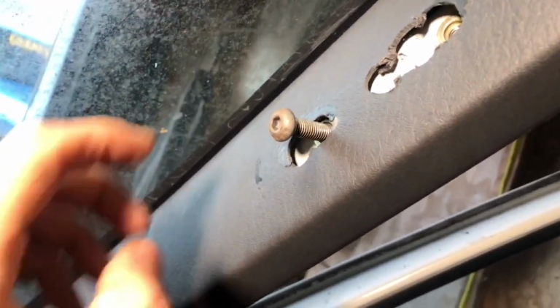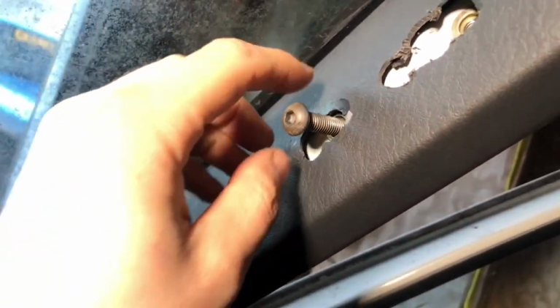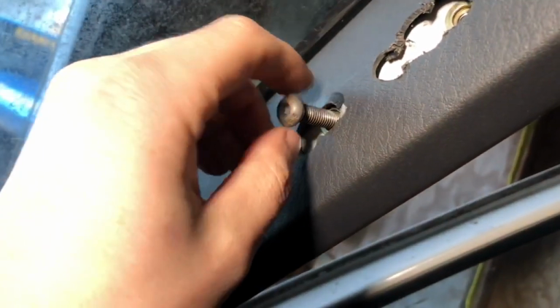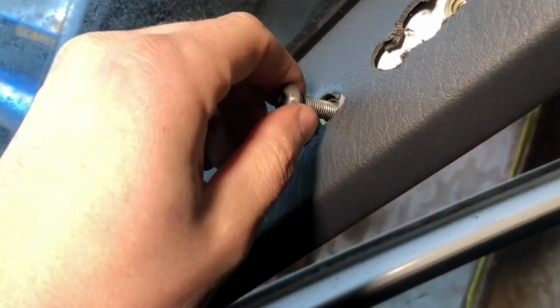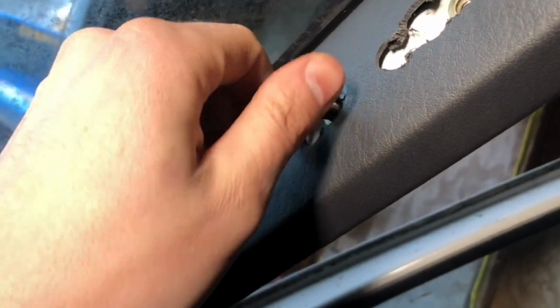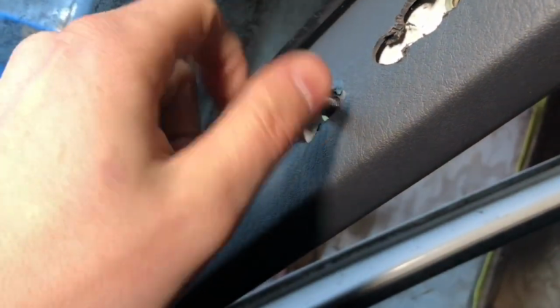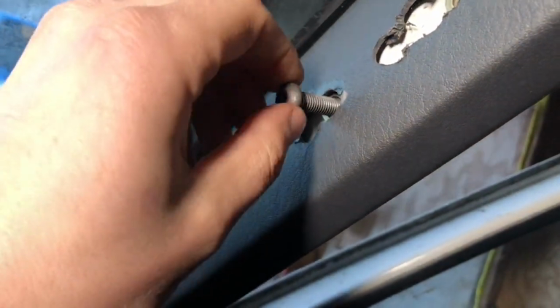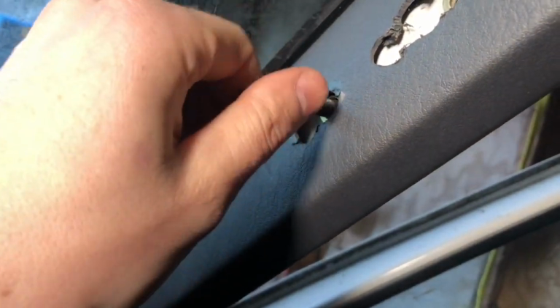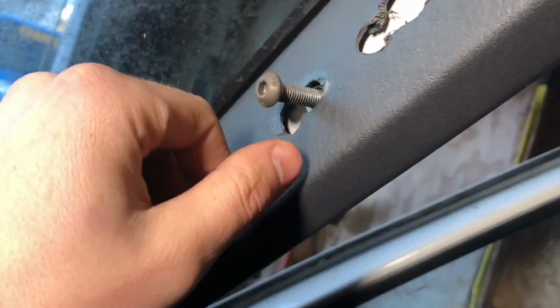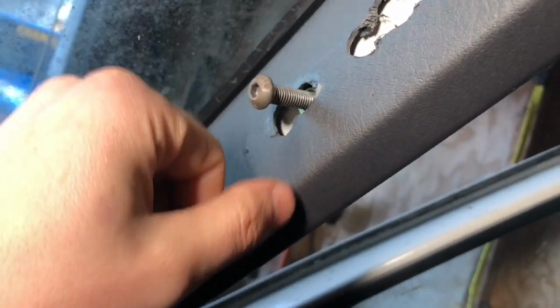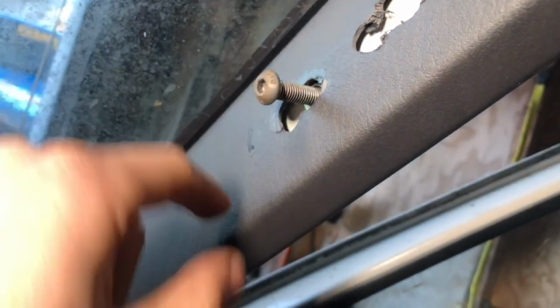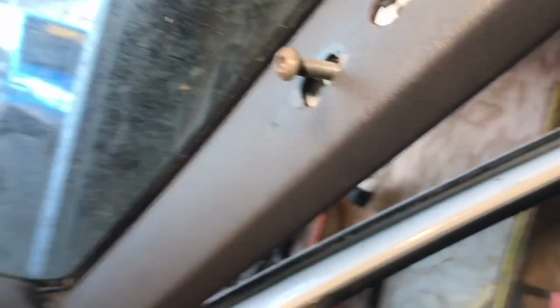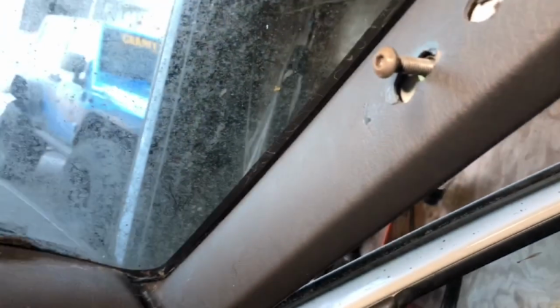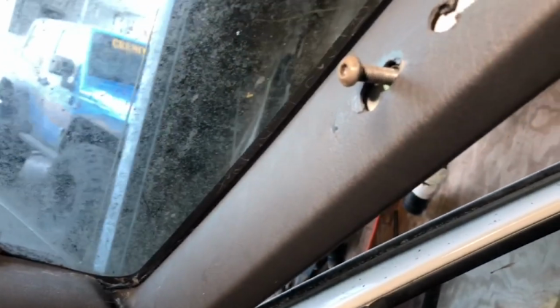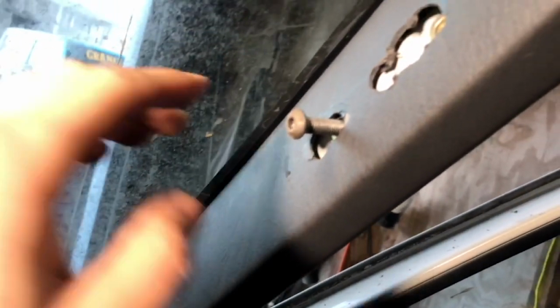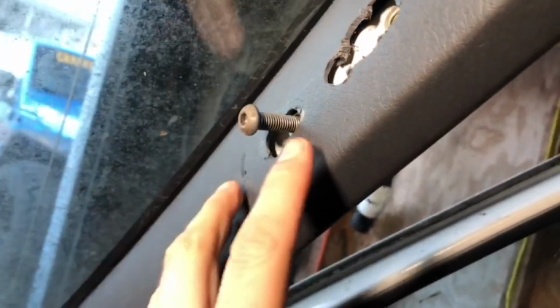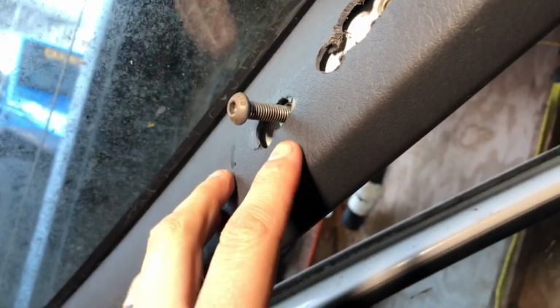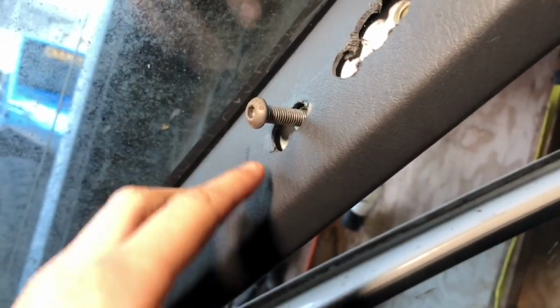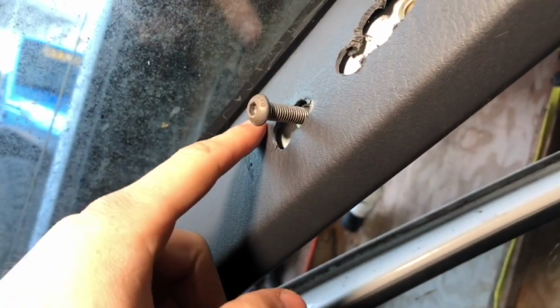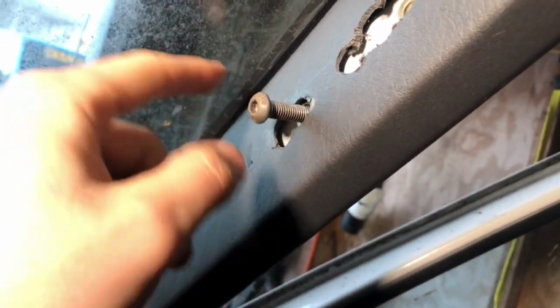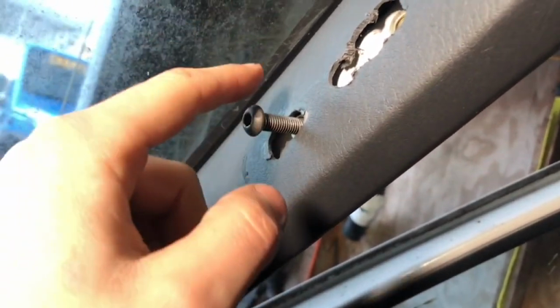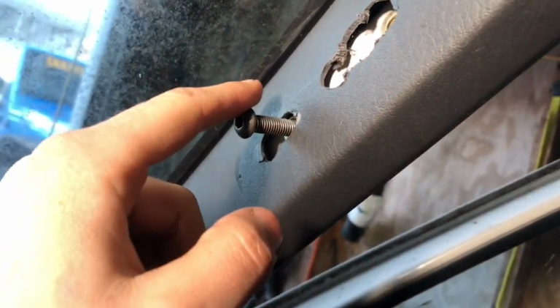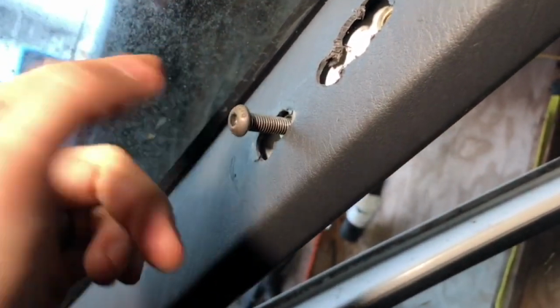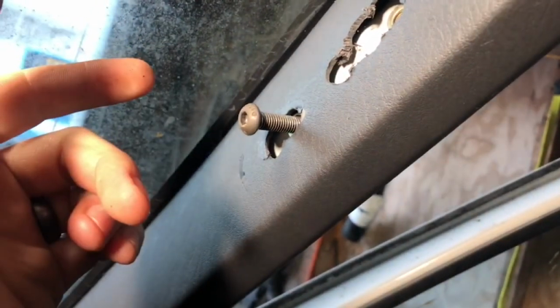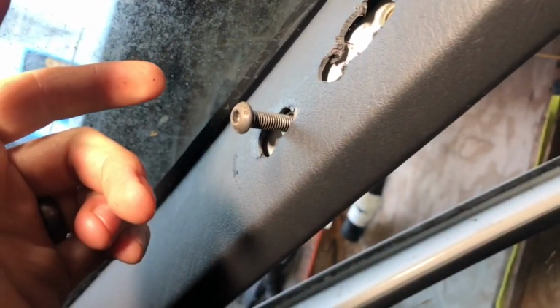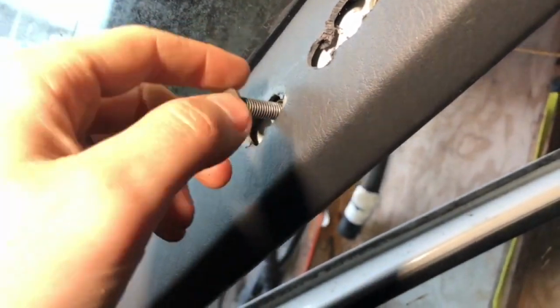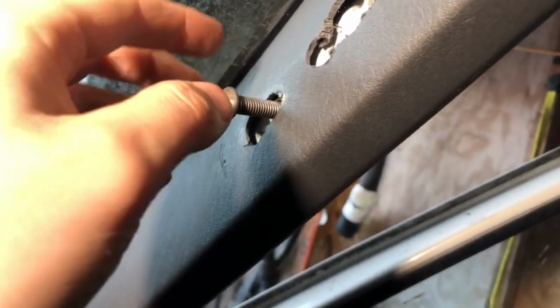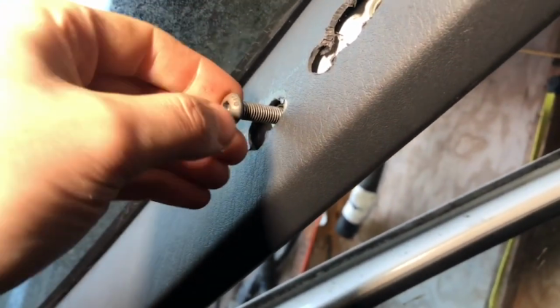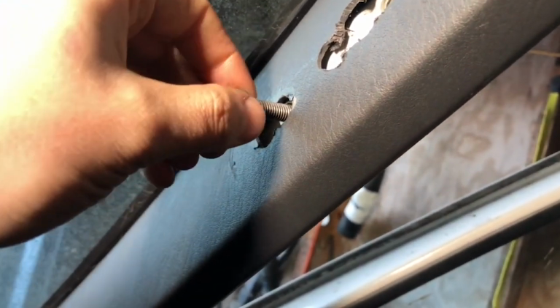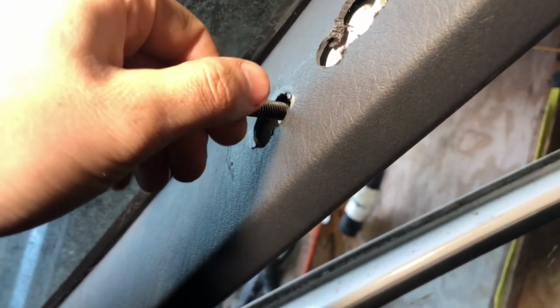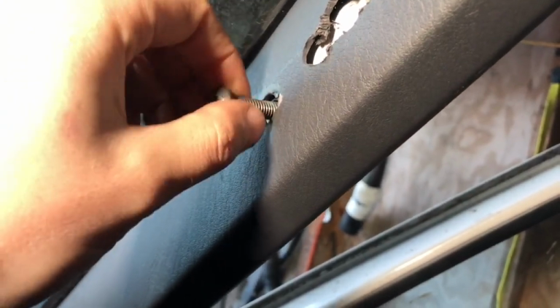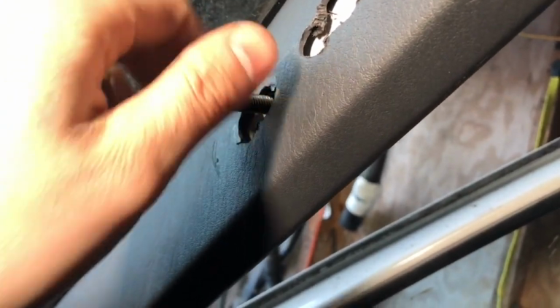That's all you have to do to mount the handle on the plastic — just drill some holes for the bolts to go through. That's really all there is to it.